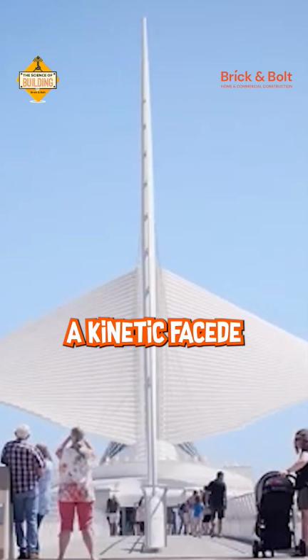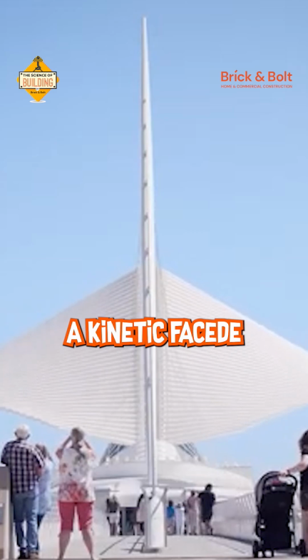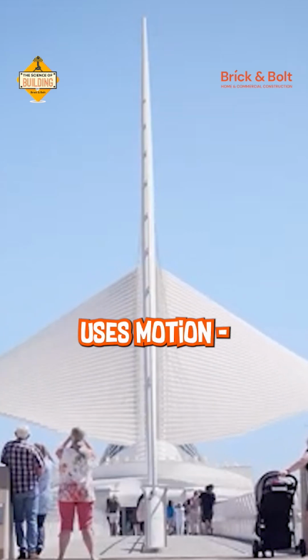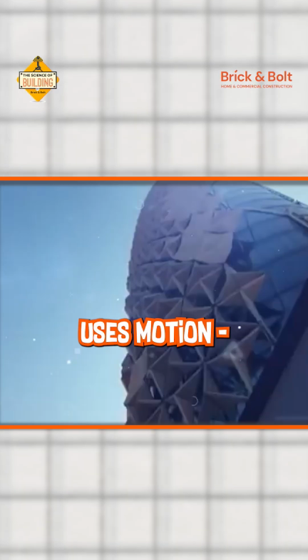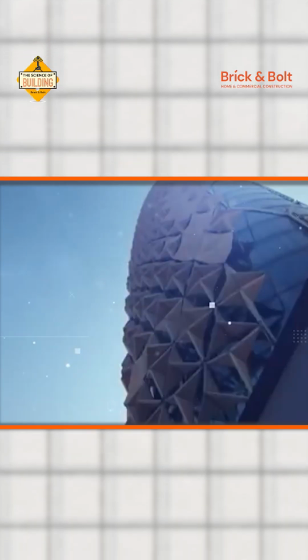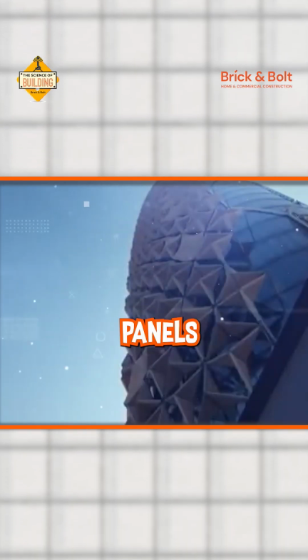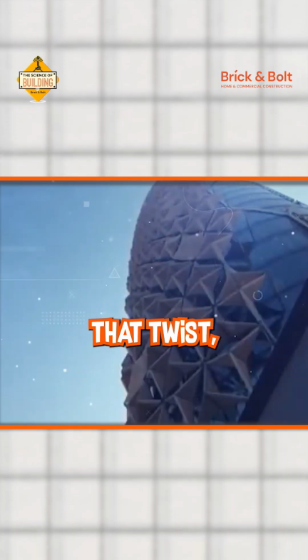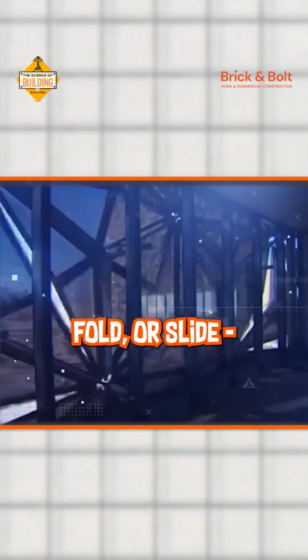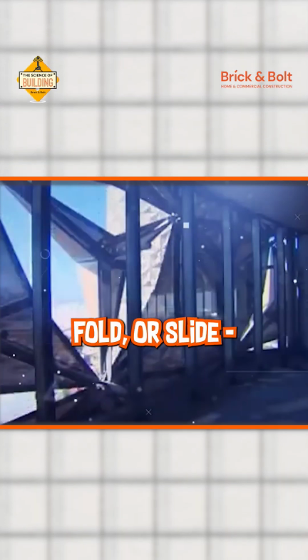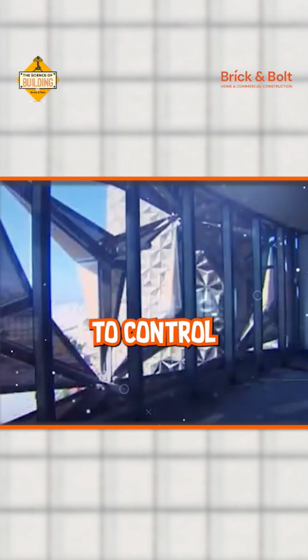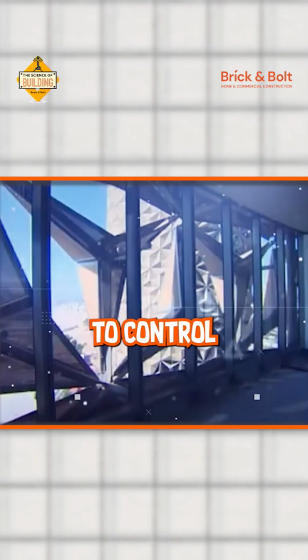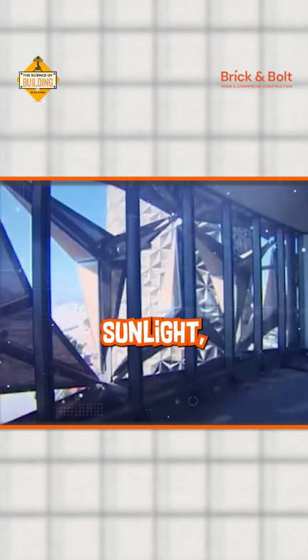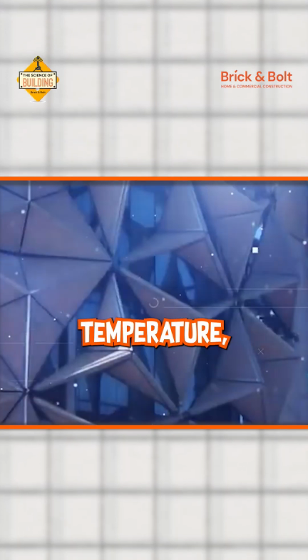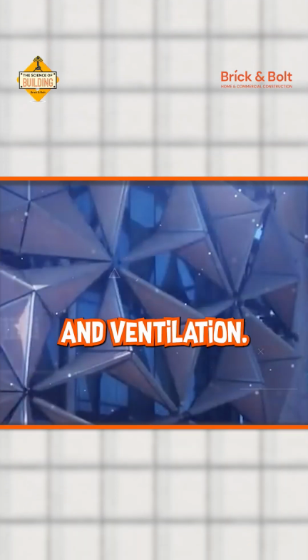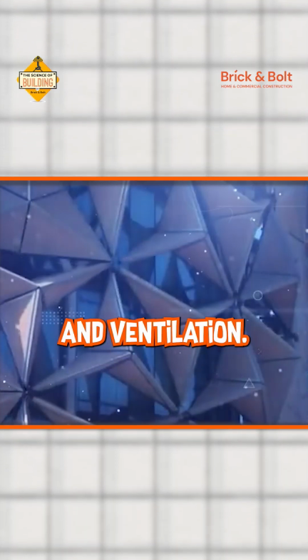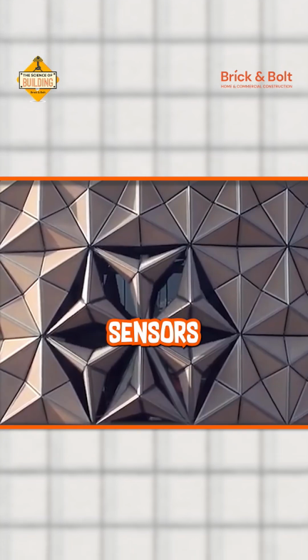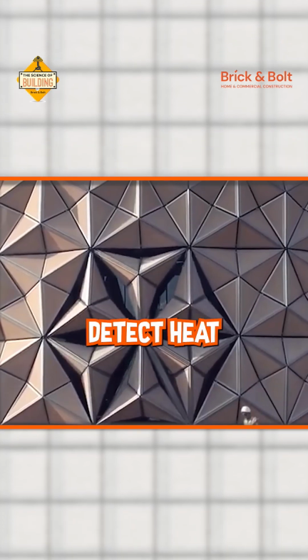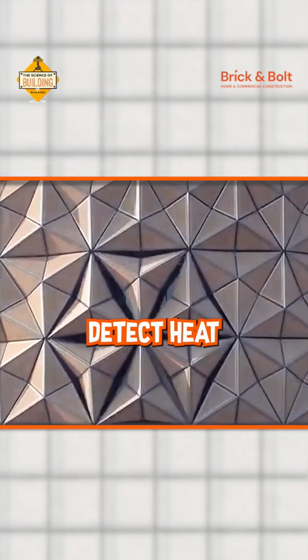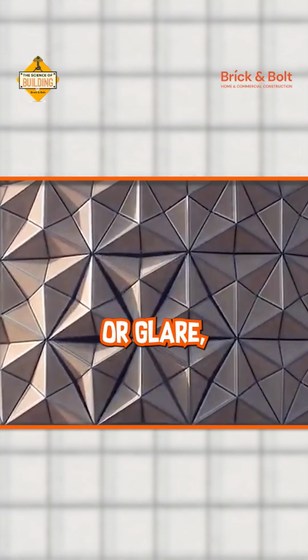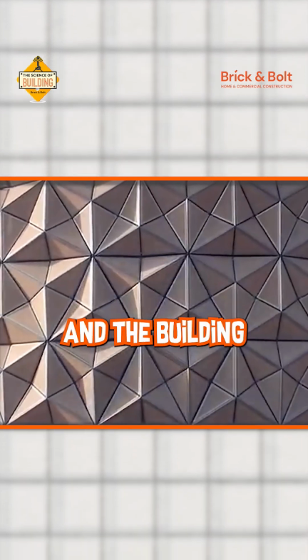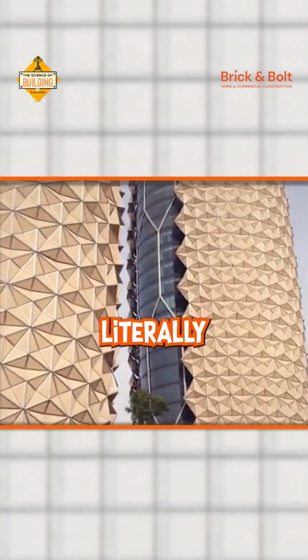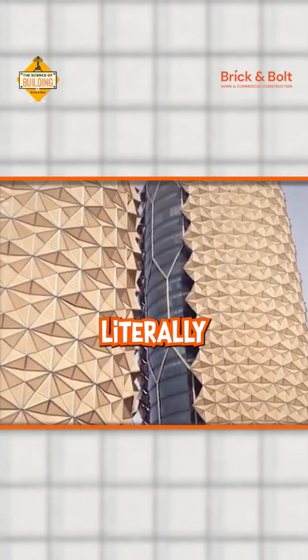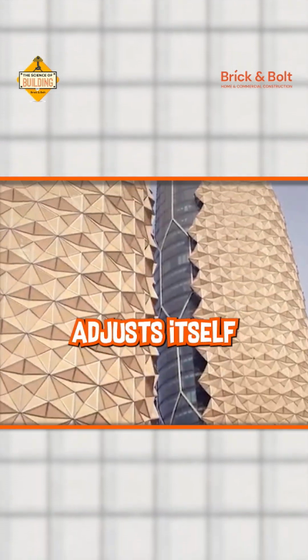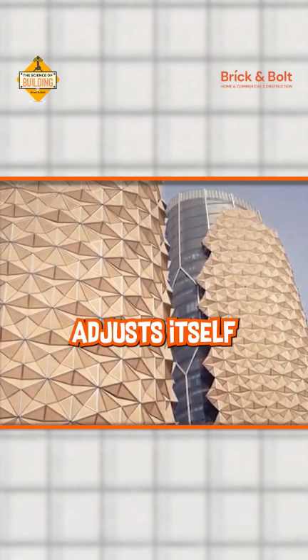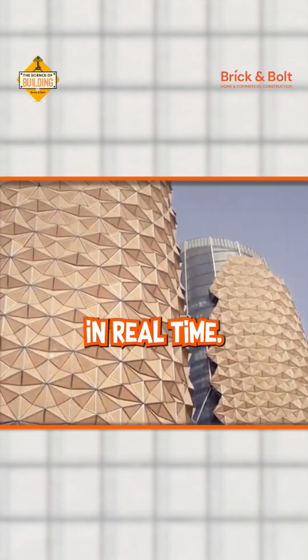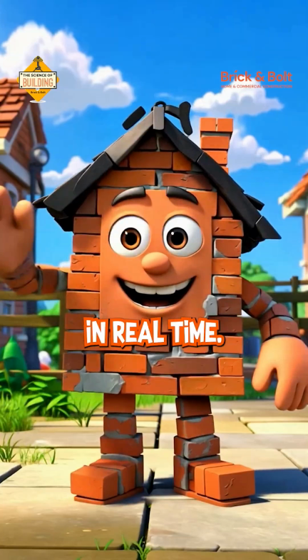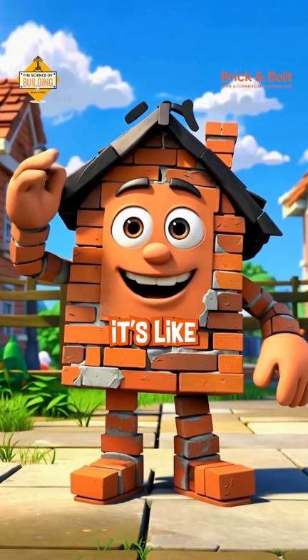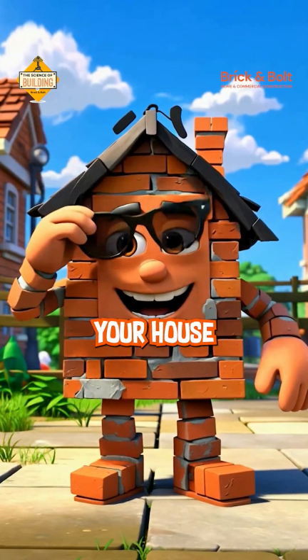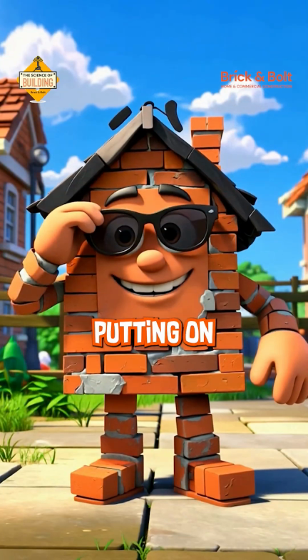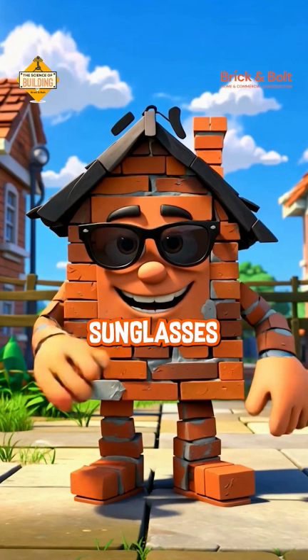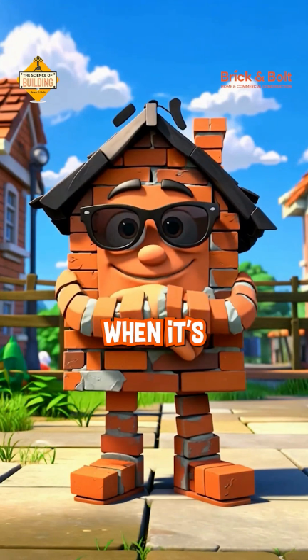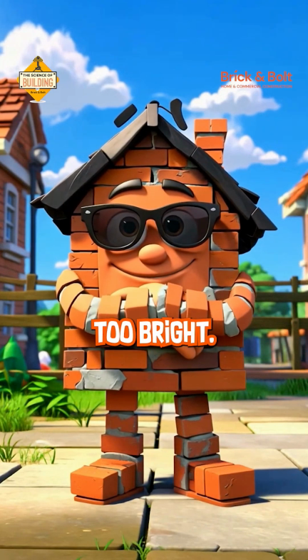A kinetic facade uses motion — panels that twist, fold or slide to control sunlight, temperature and ventilation. Sensors detect heat or glare and the building literally adjusts itself in real time. It's like your house putting on sunglasses when it's too bright.